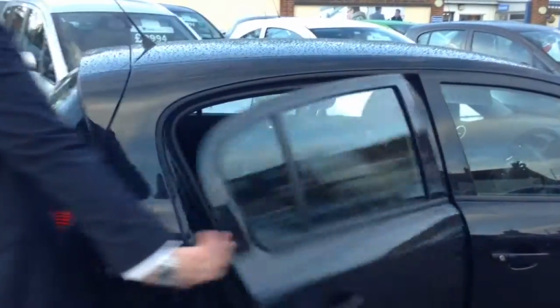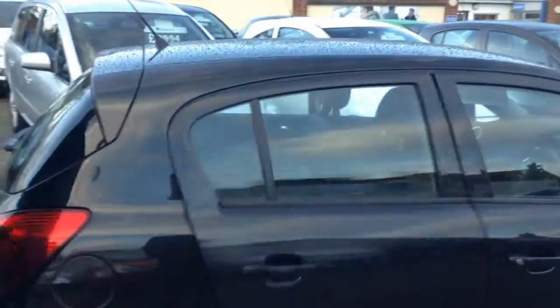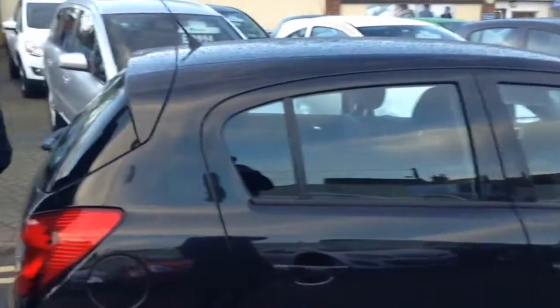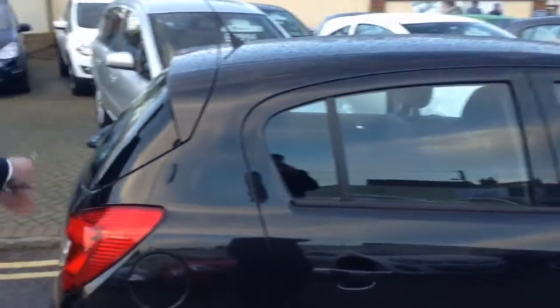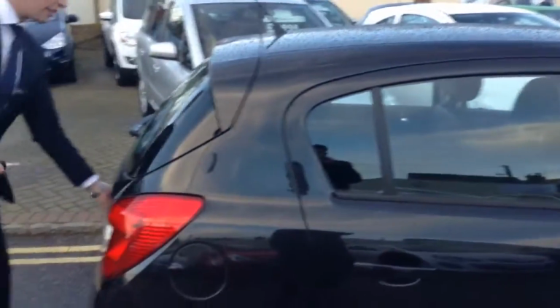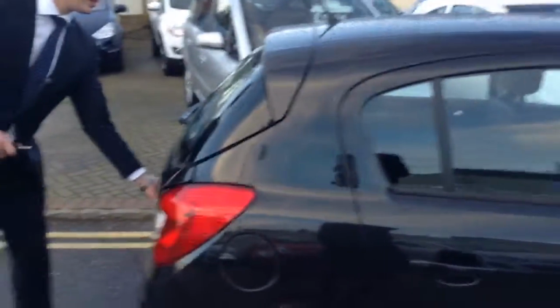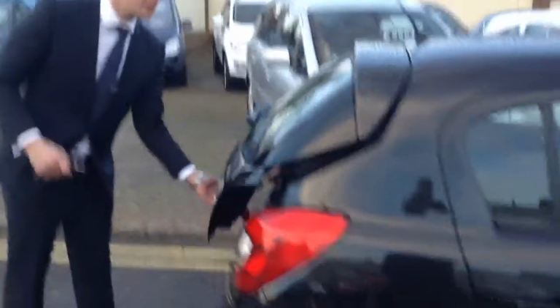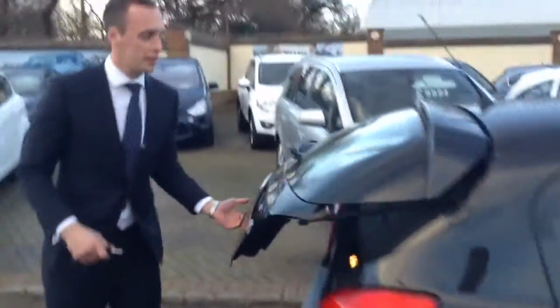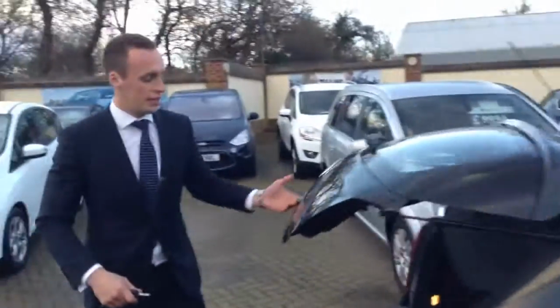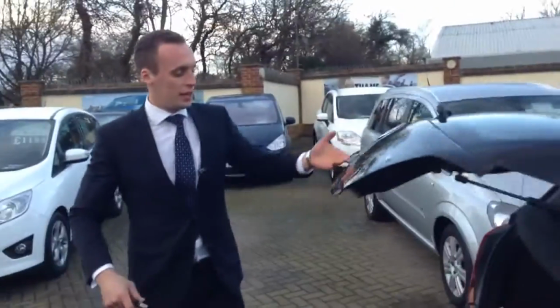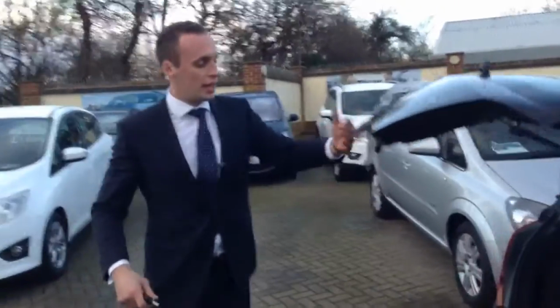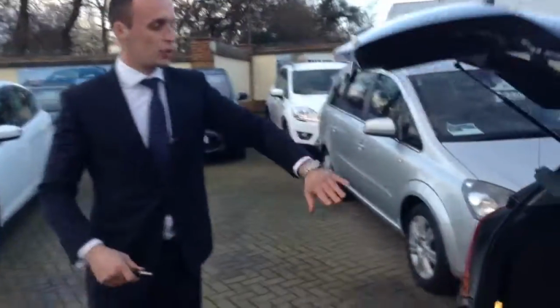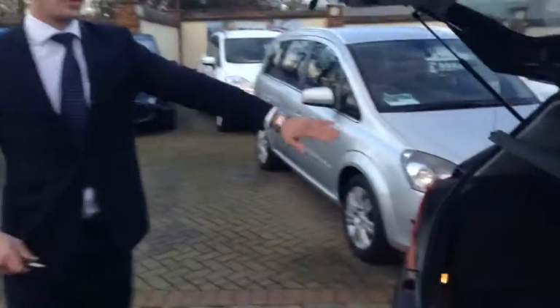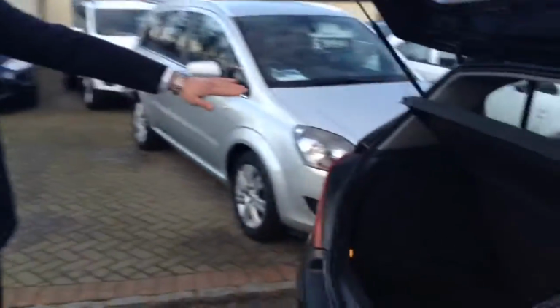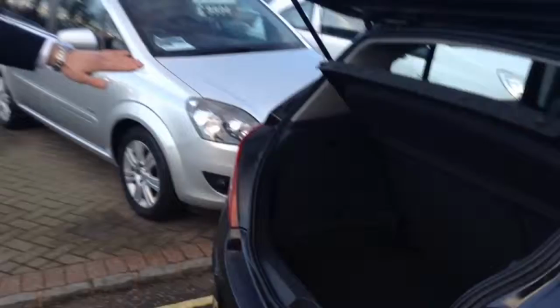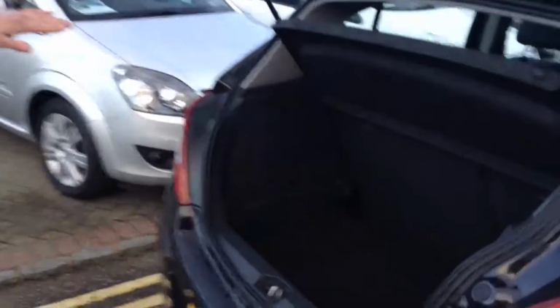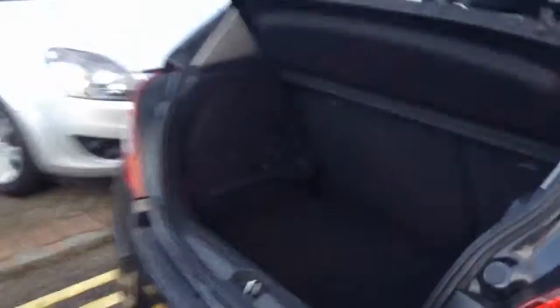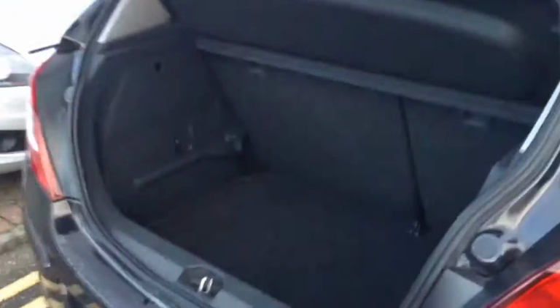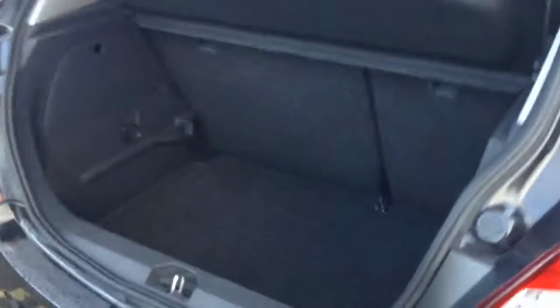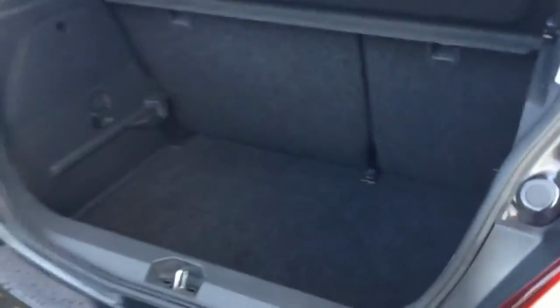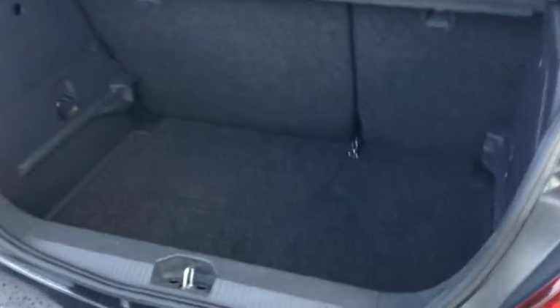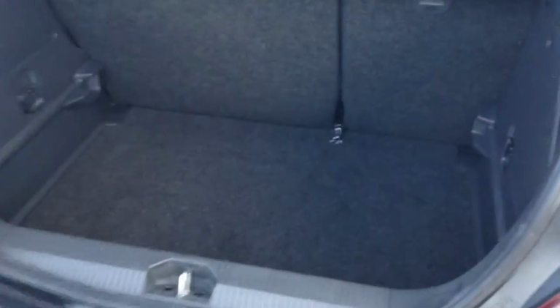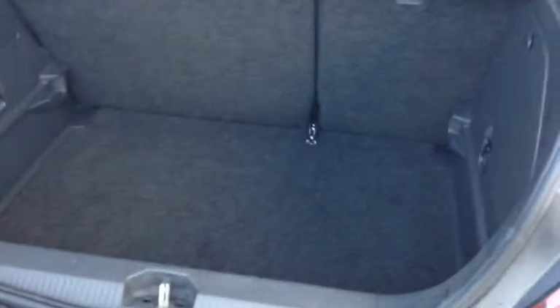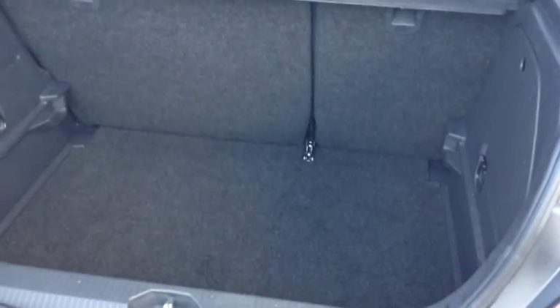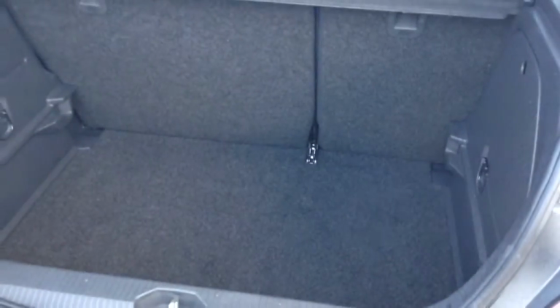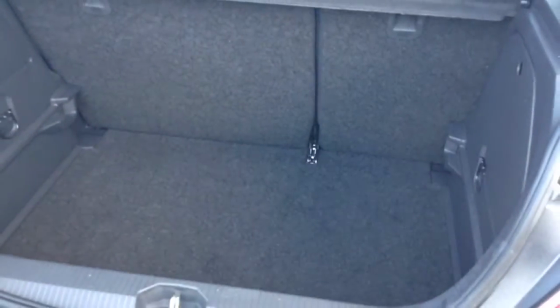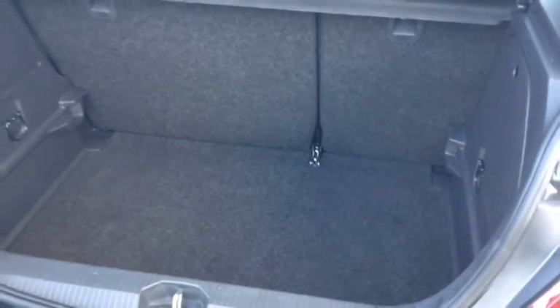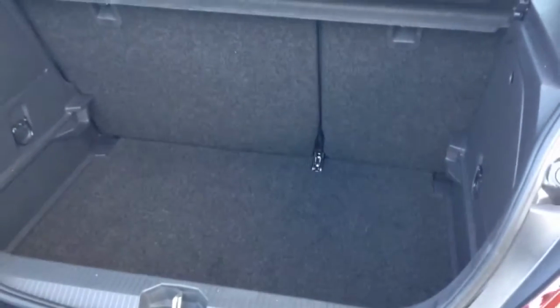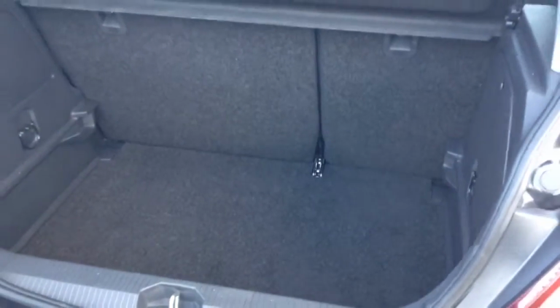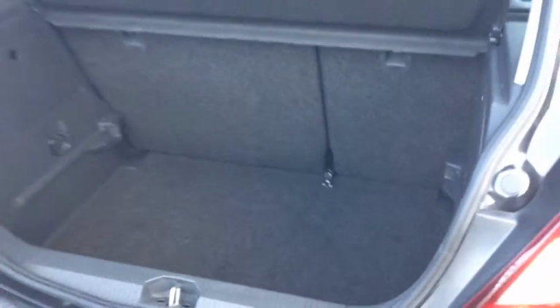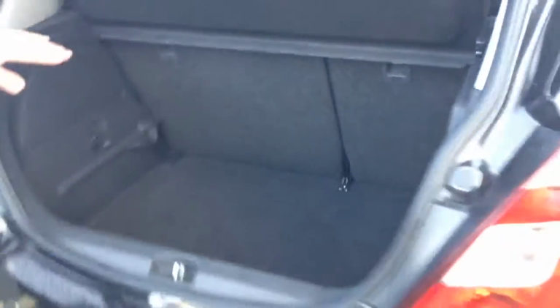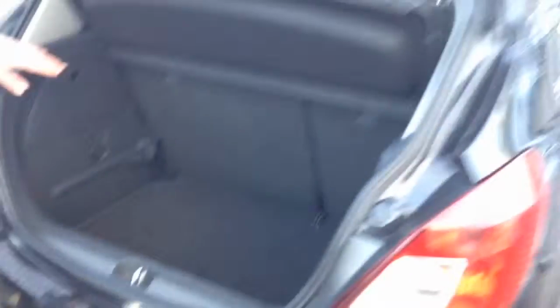Also, the boot area has loads of space as well. So if you've got any shopping, sporting equipment, whatever you need to carry, you're not going to have a problem with this car.